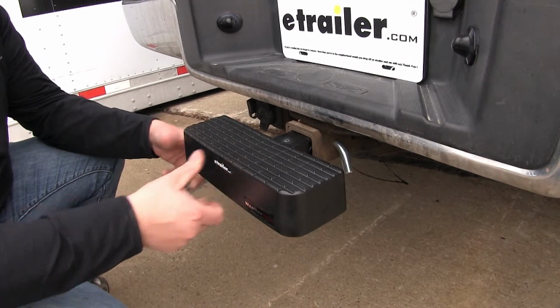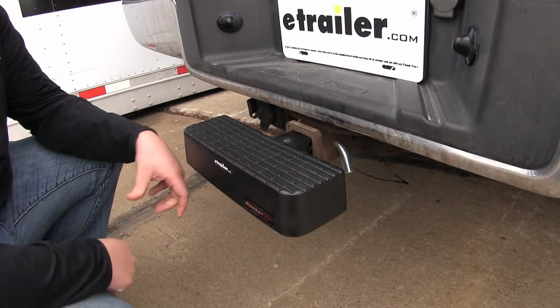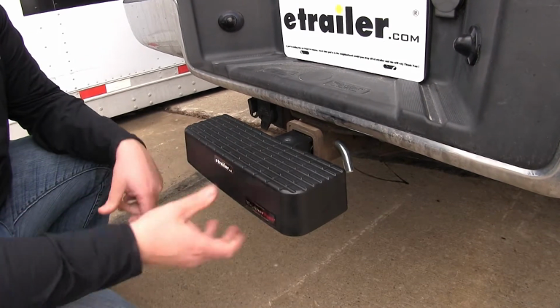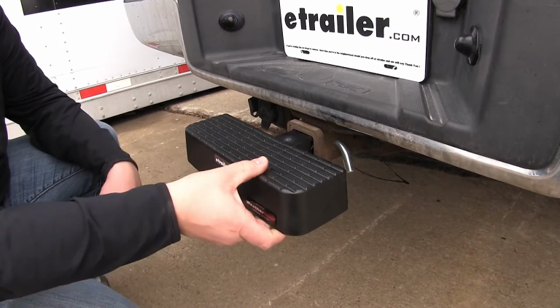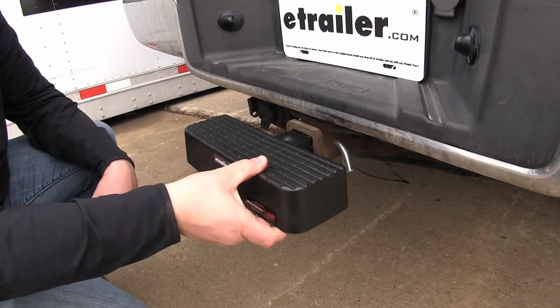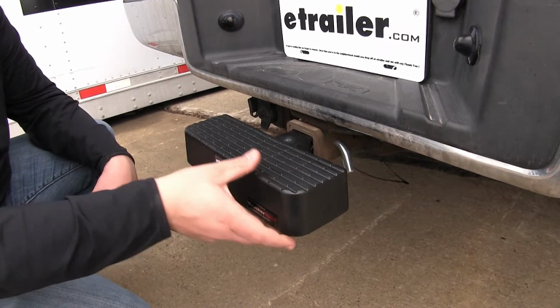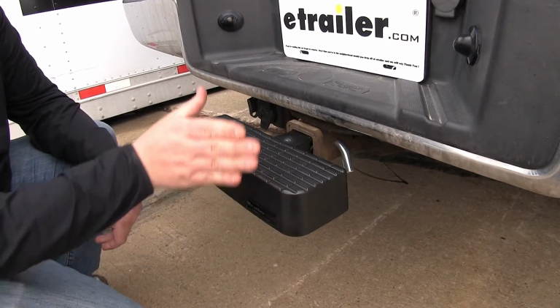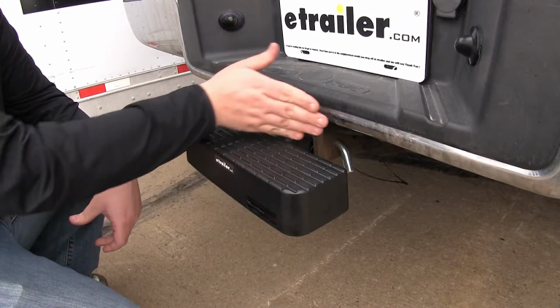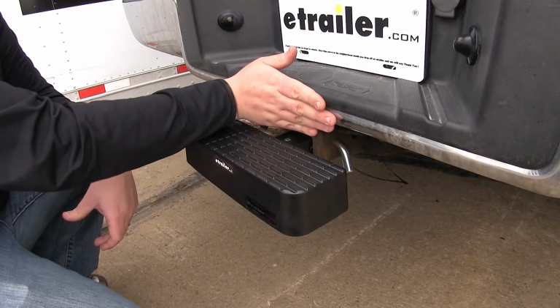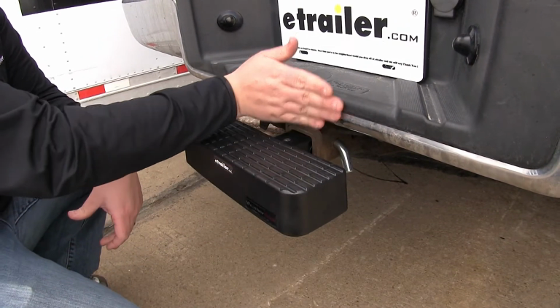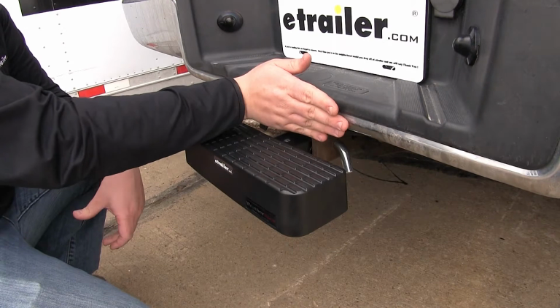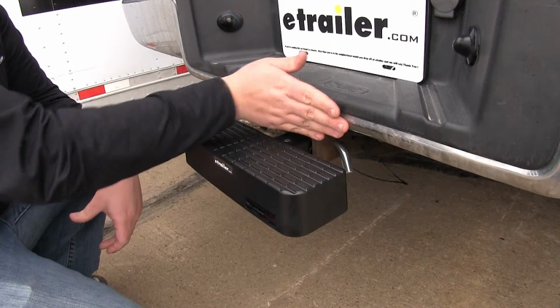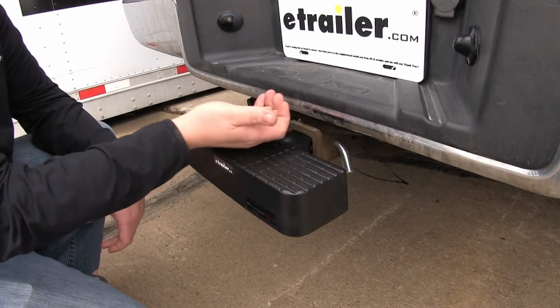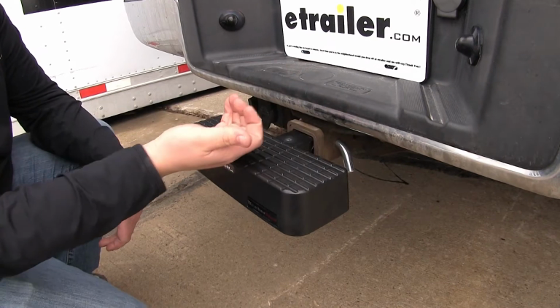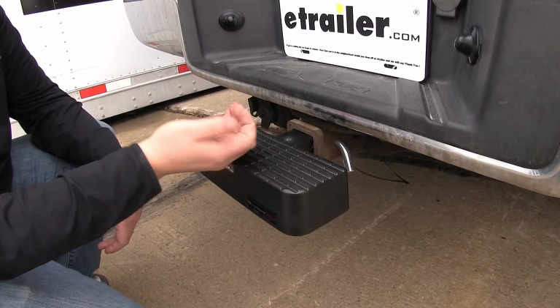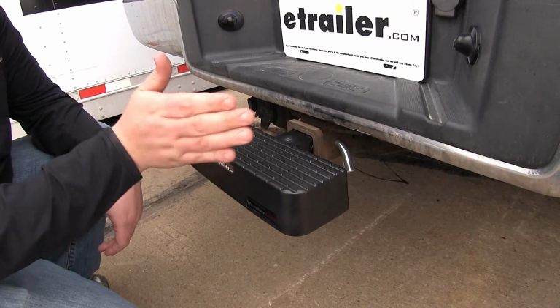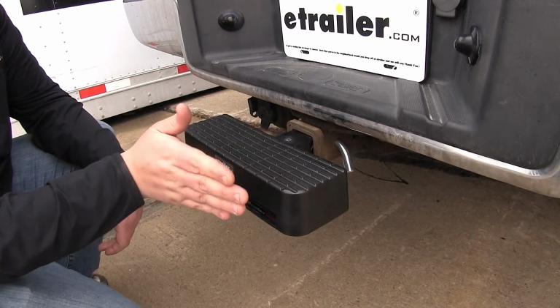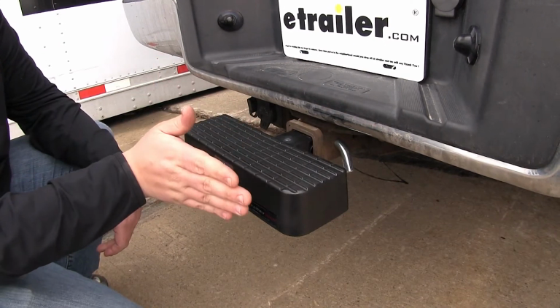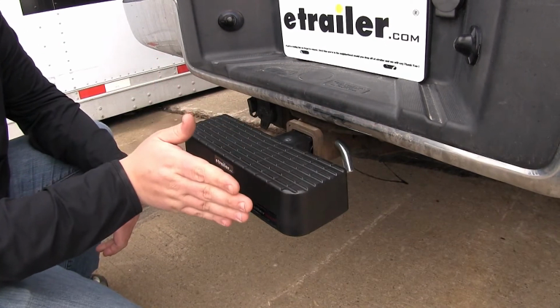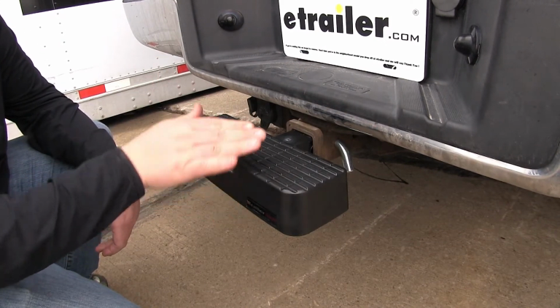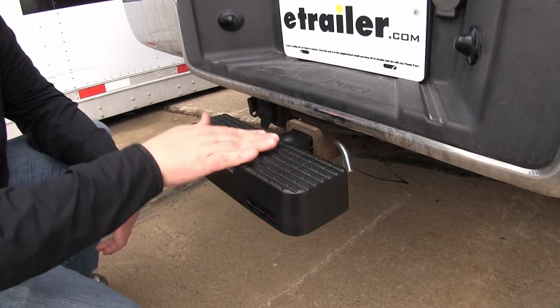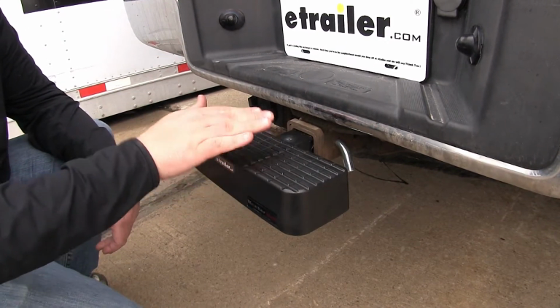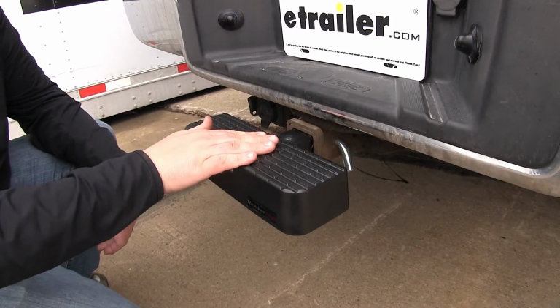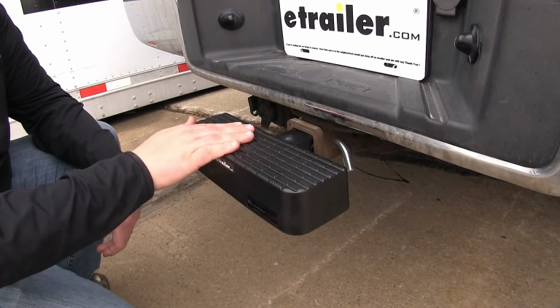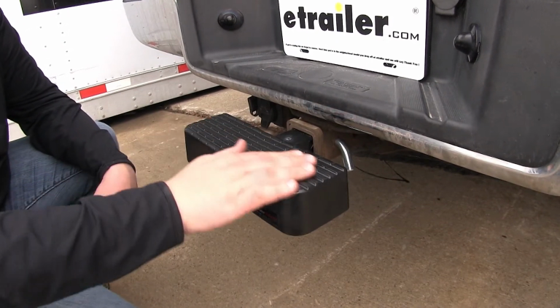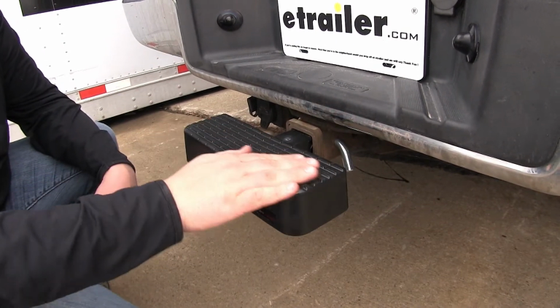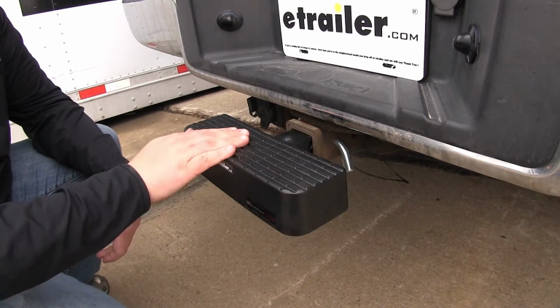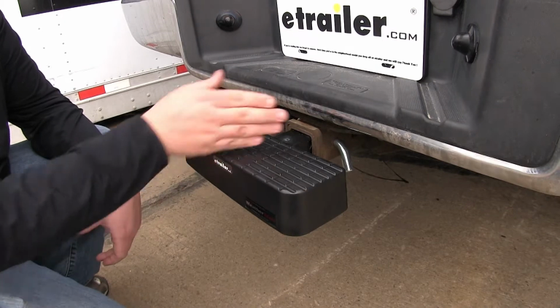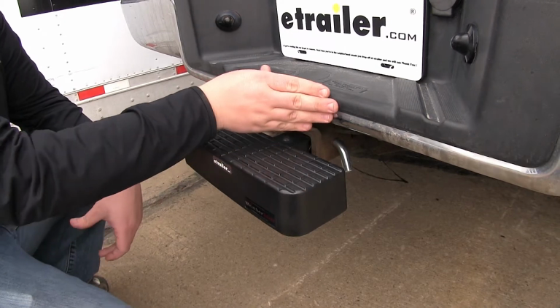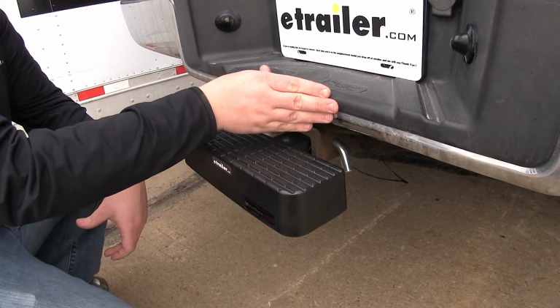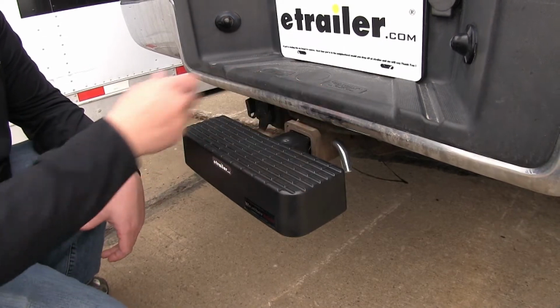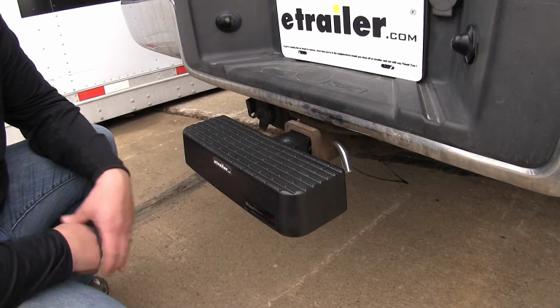Also with it installed, it's going to act as a strong bumper guard. So if we were to start reversing and make contact with something, the hitch step is going to make contact with that surface before our vehicle does.